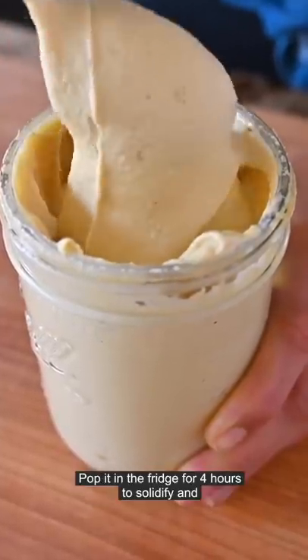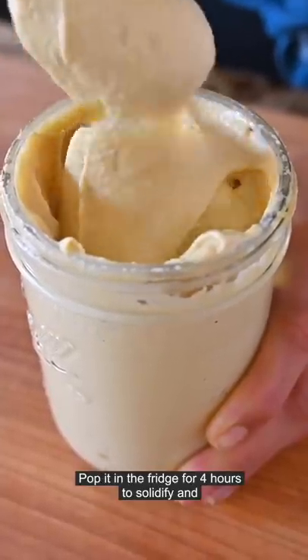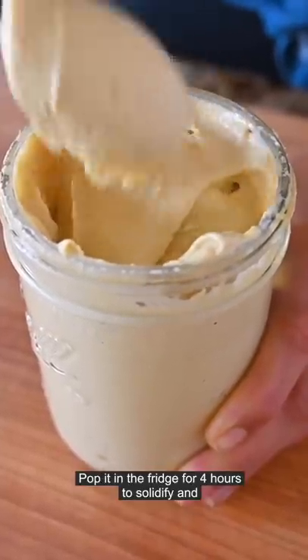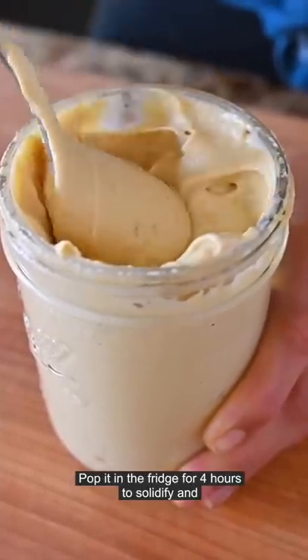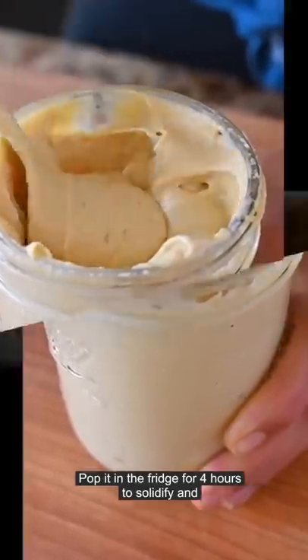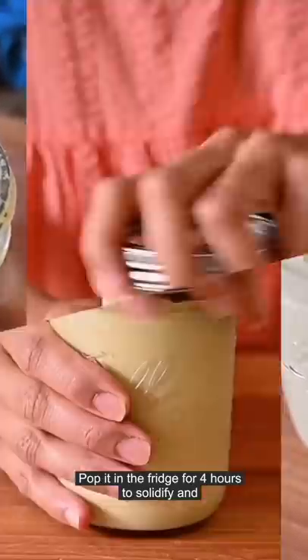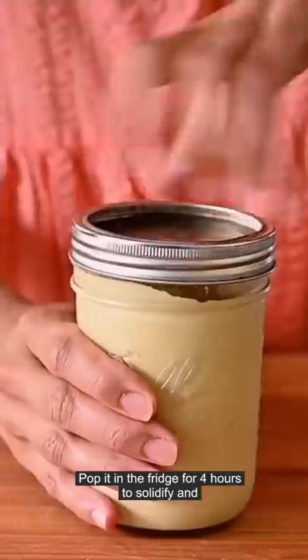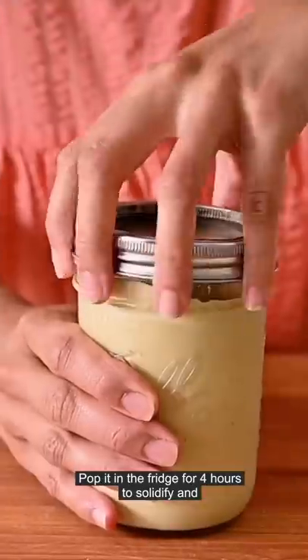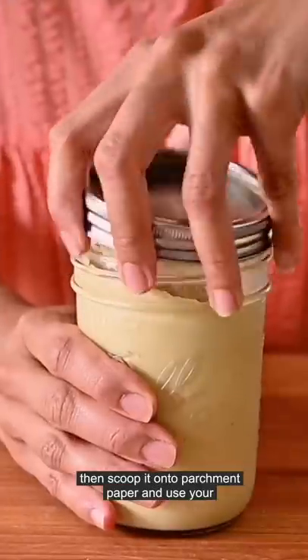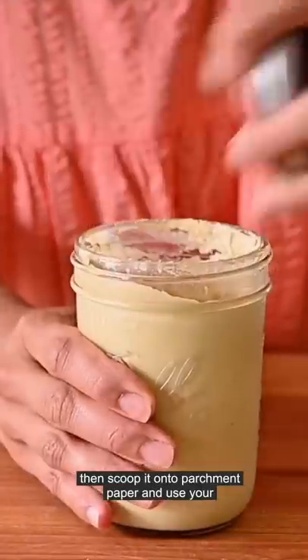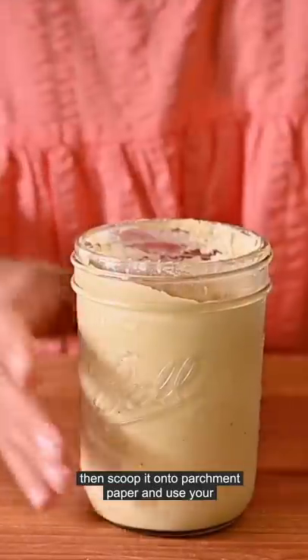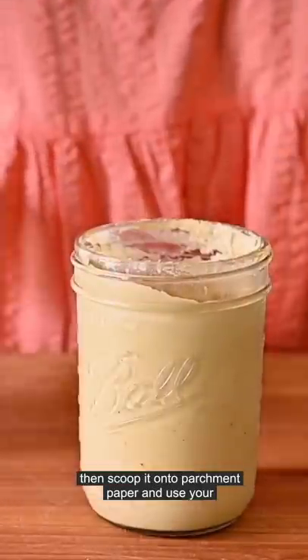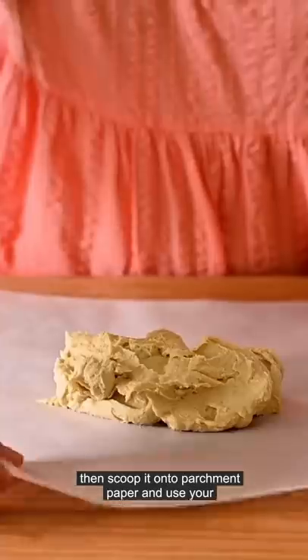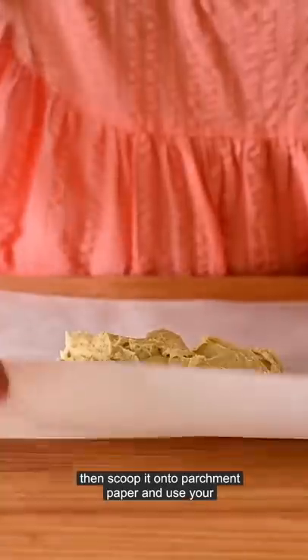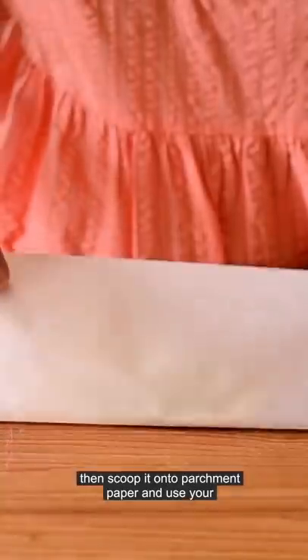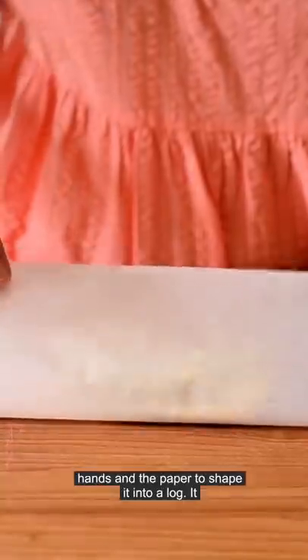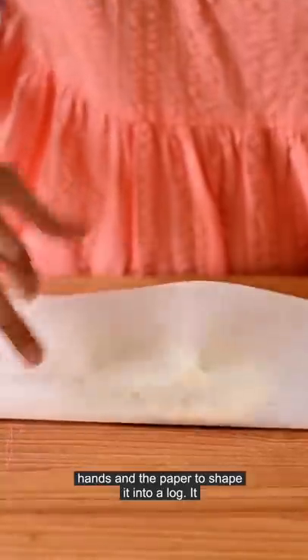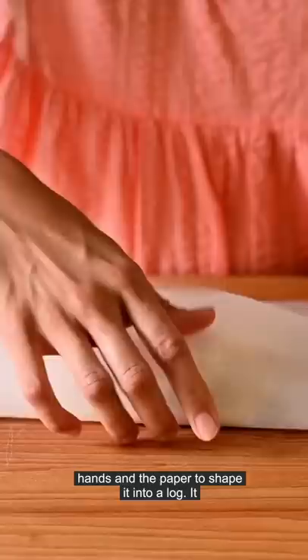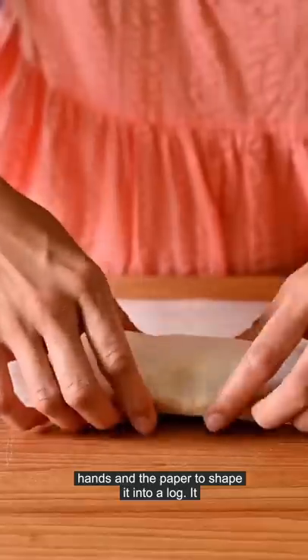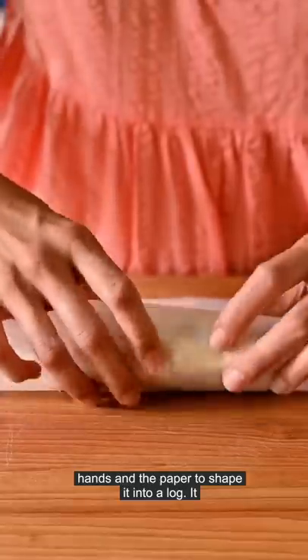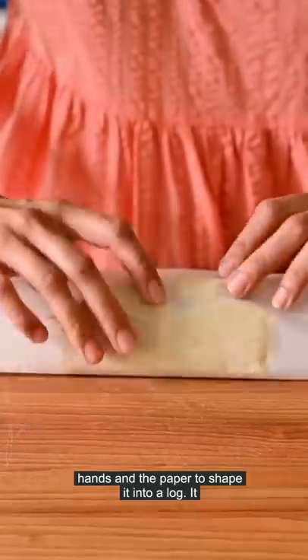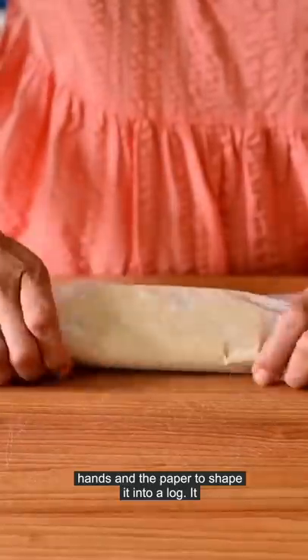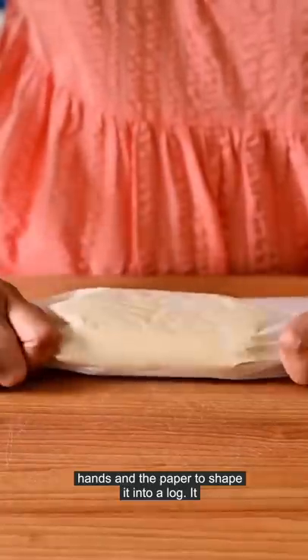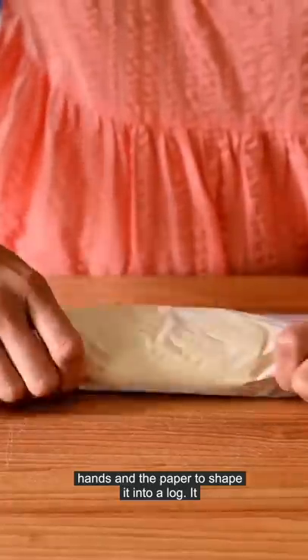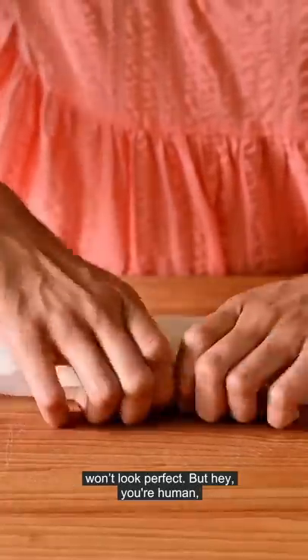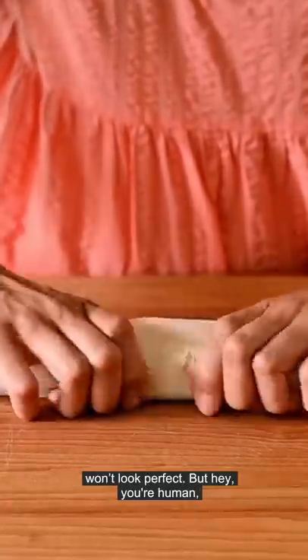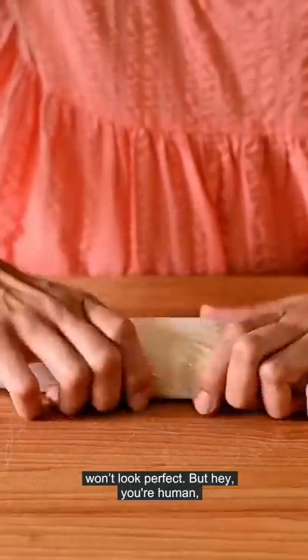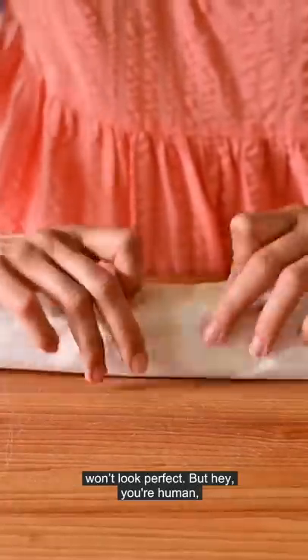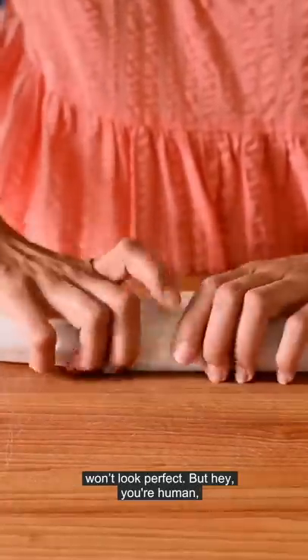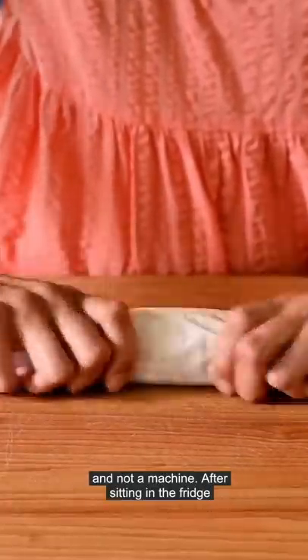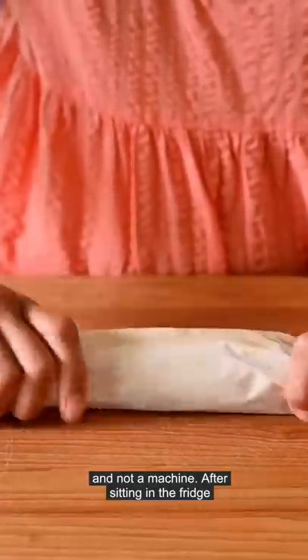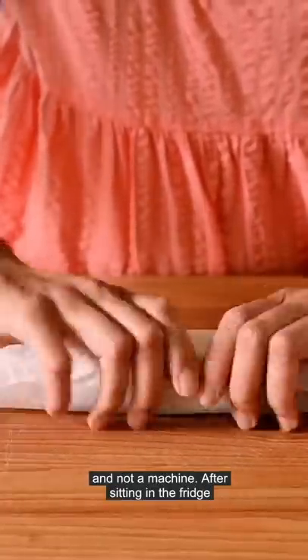Pop it in the fridge for four hours to solidify, then scoop it onto parchment paper and use your hands and the paper to shape it into a log. It won't look perfect, but hey, you're a human and not a machine.